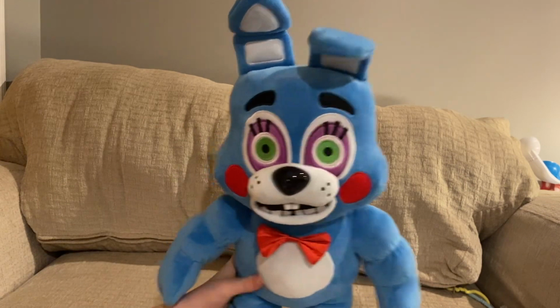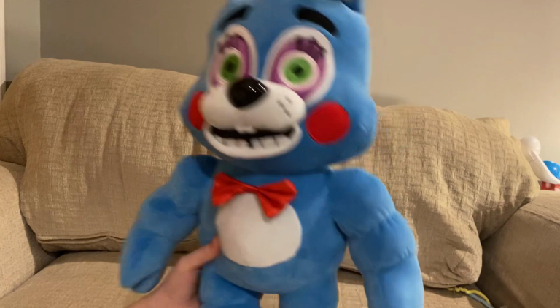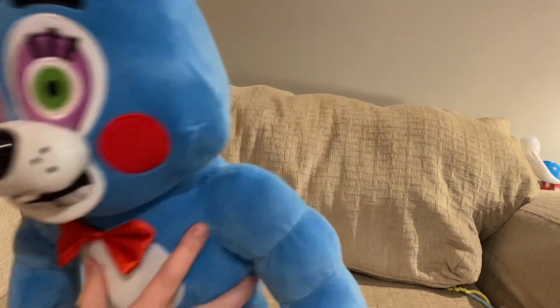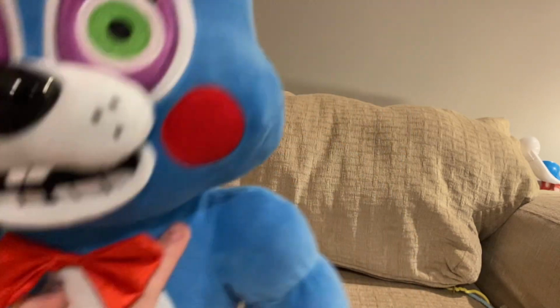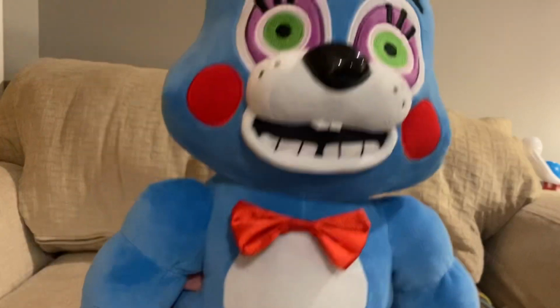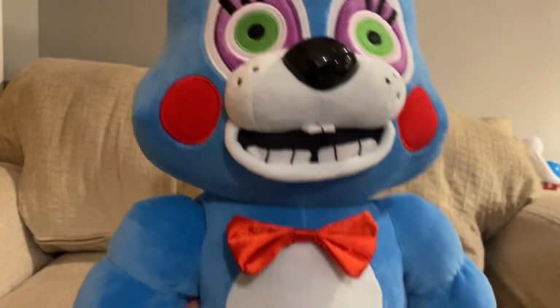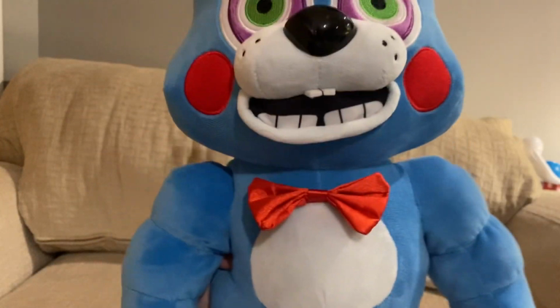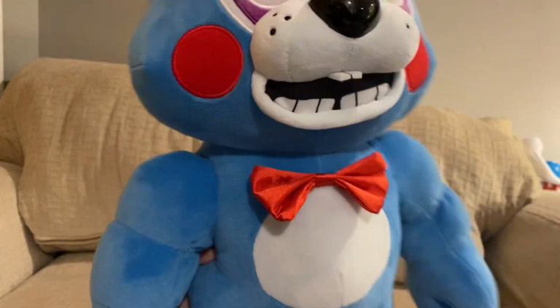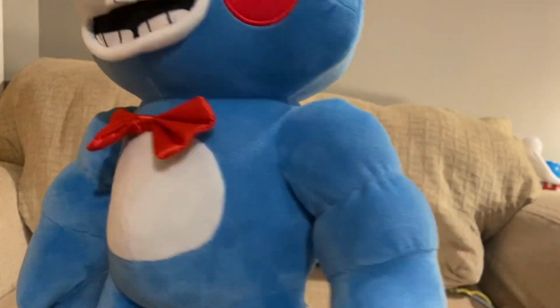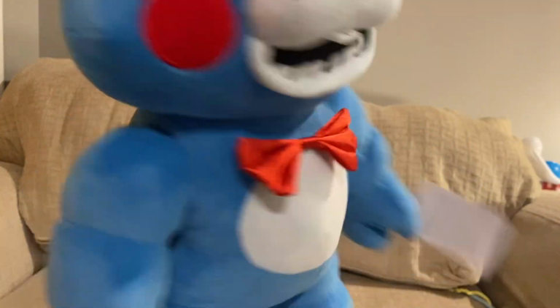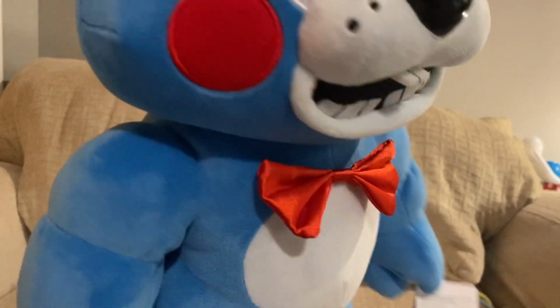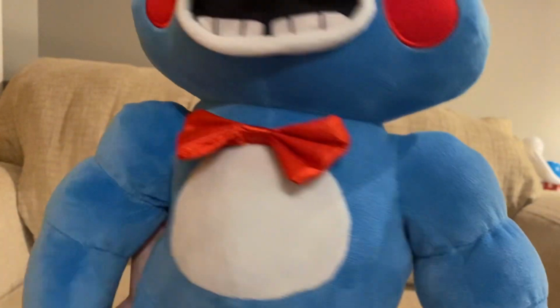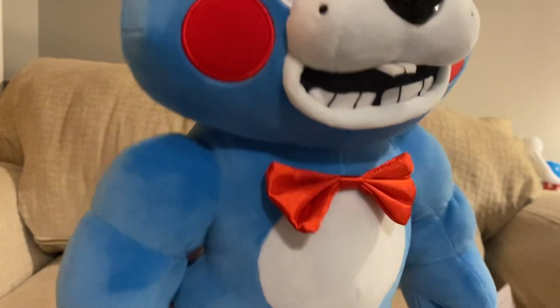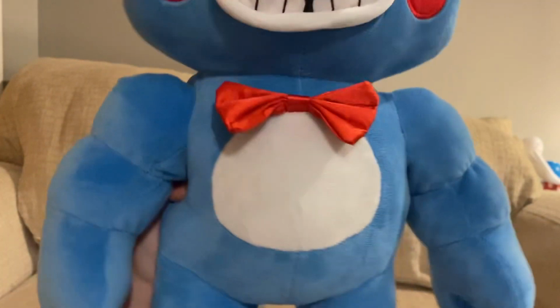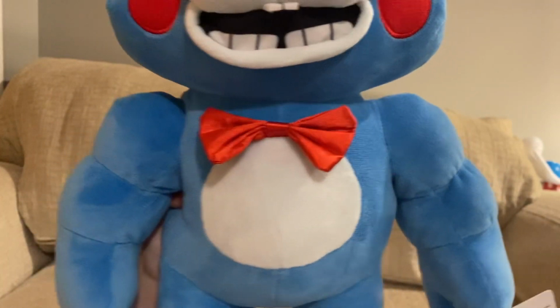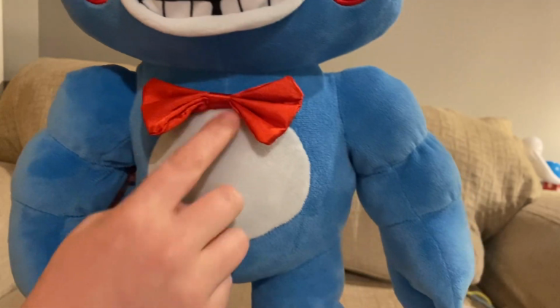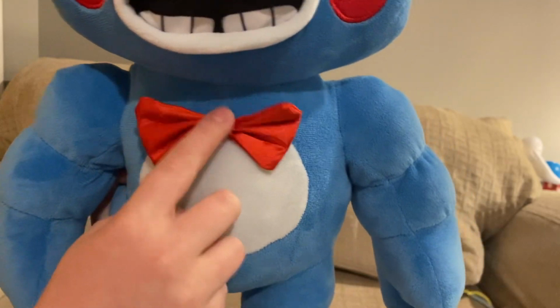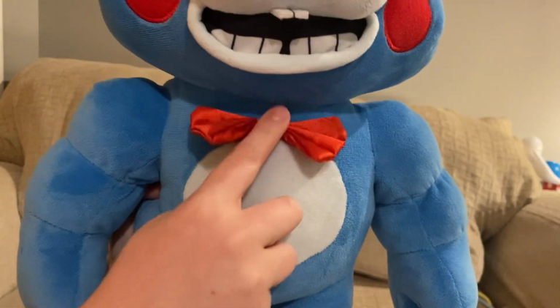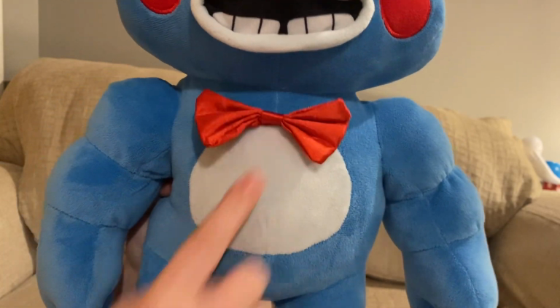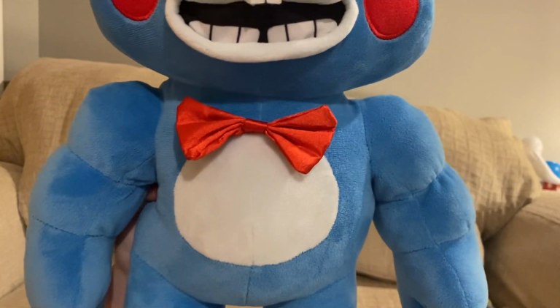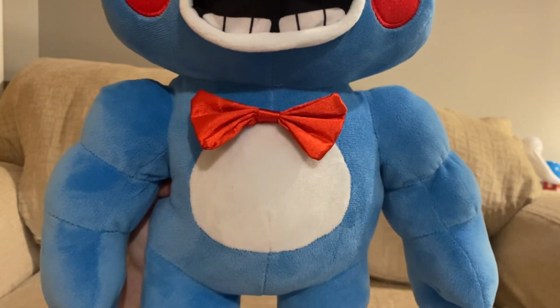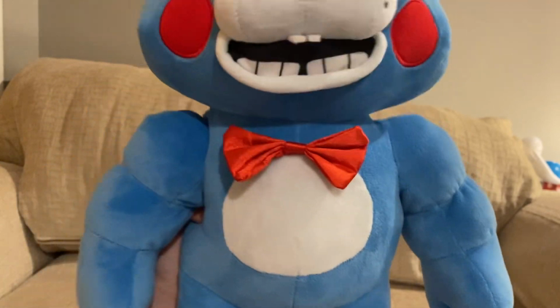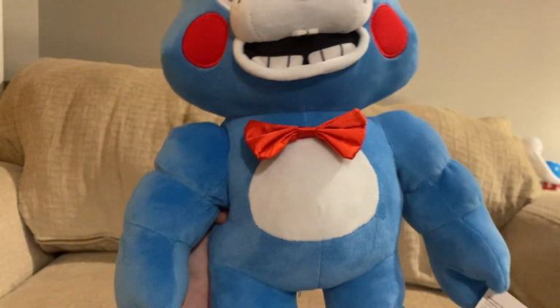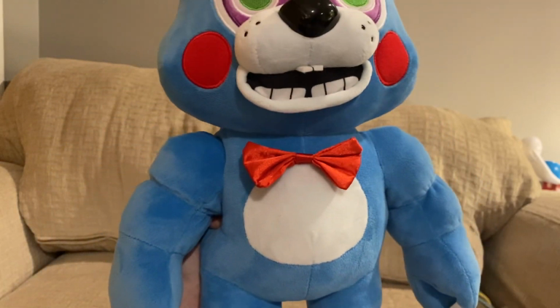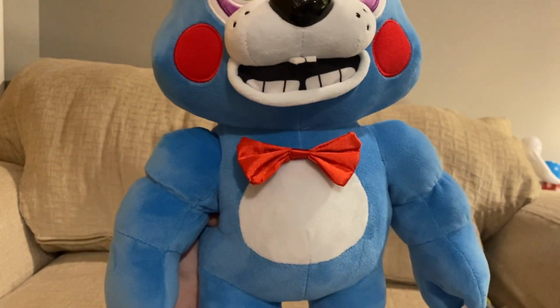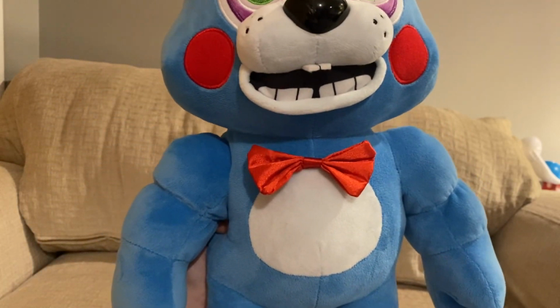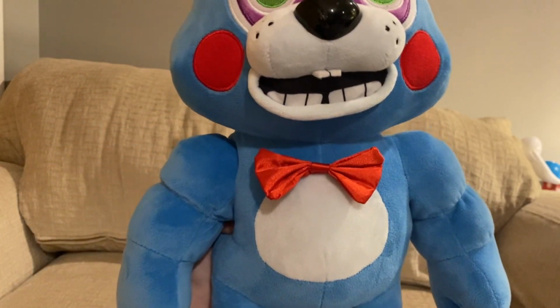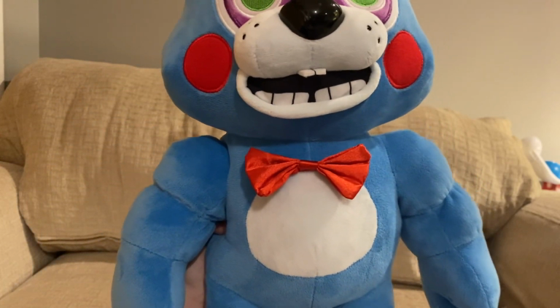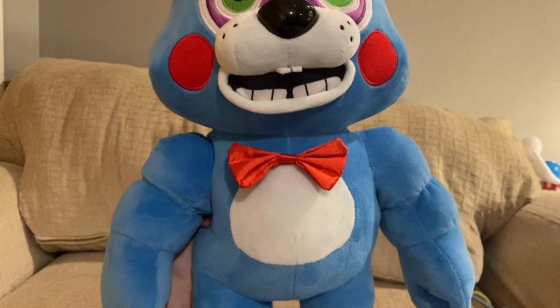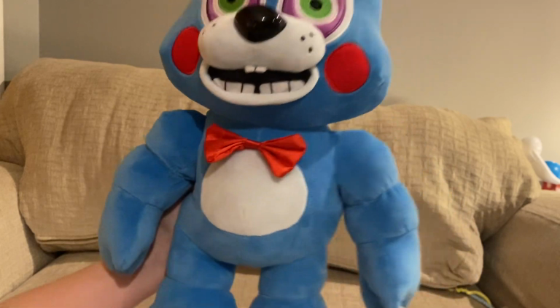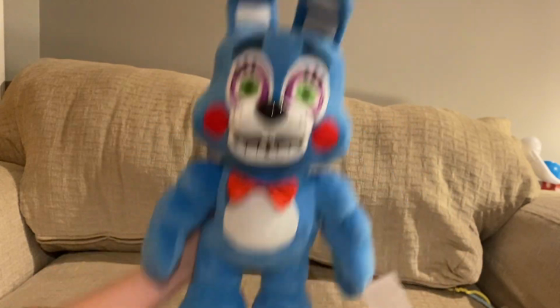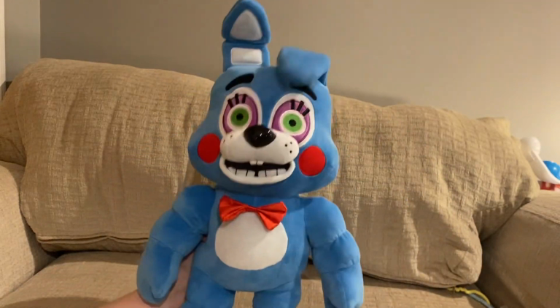Alright, let's move on to the body. Not much to say about the actual body, other than the bow tie is just really small for some reason.